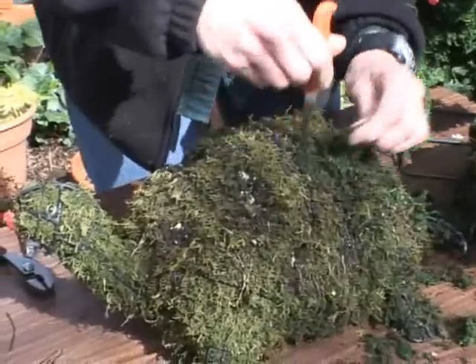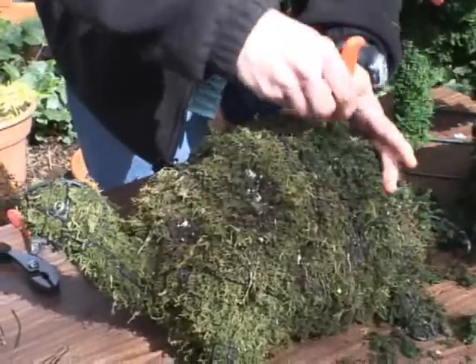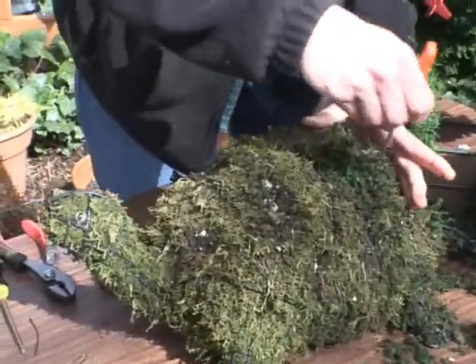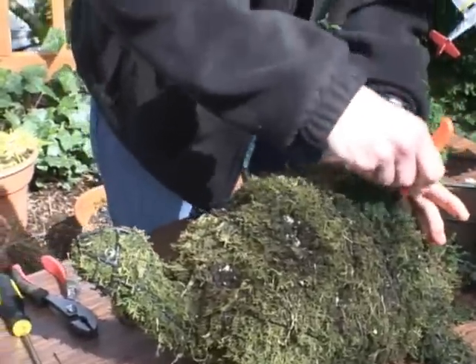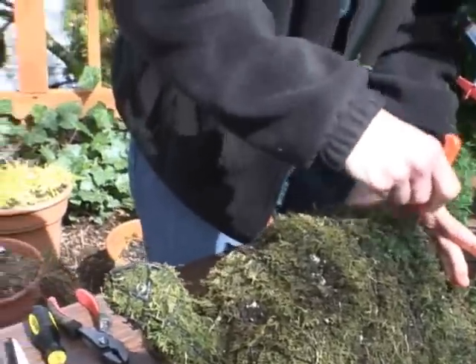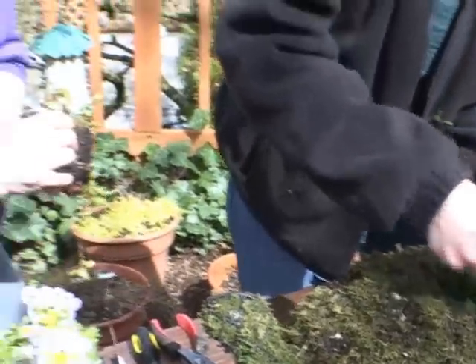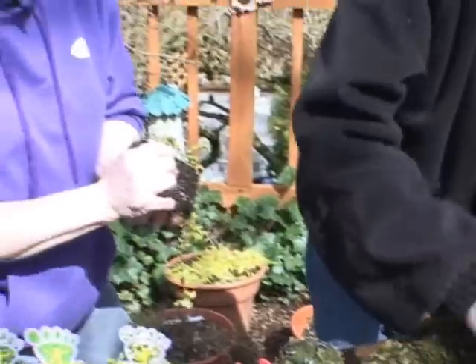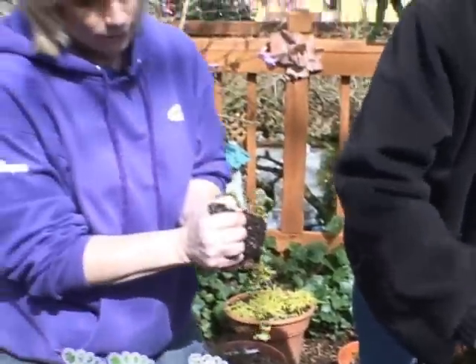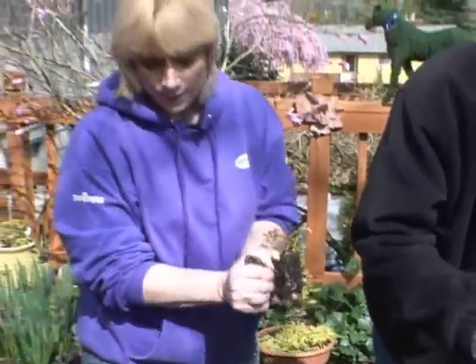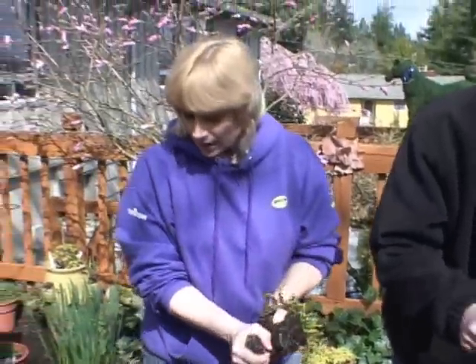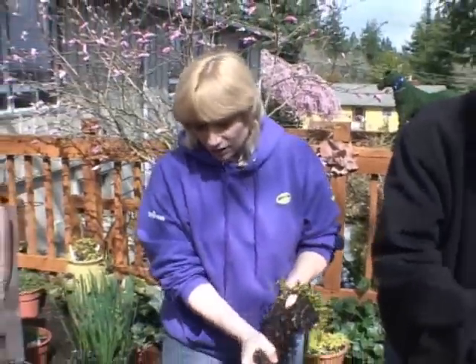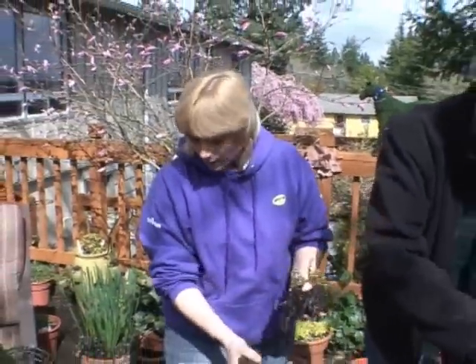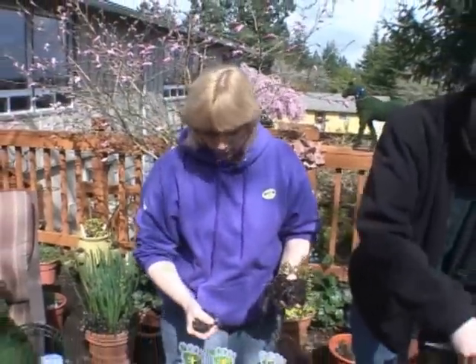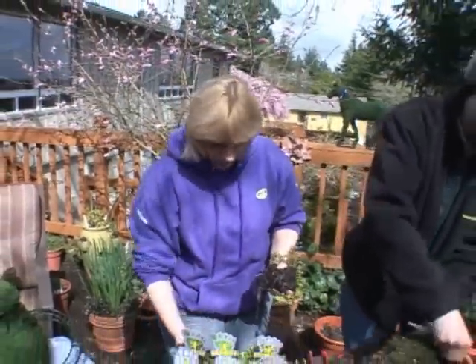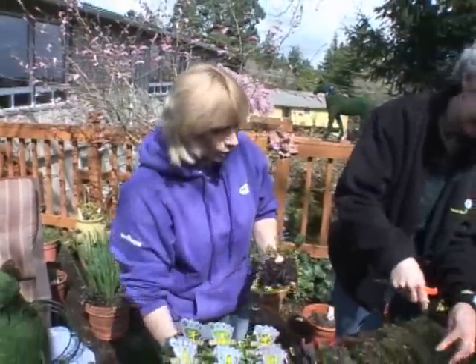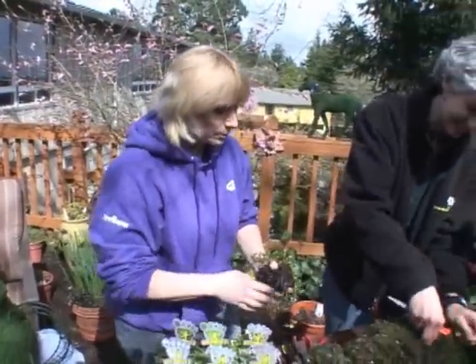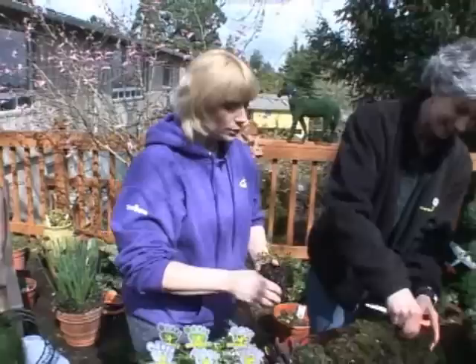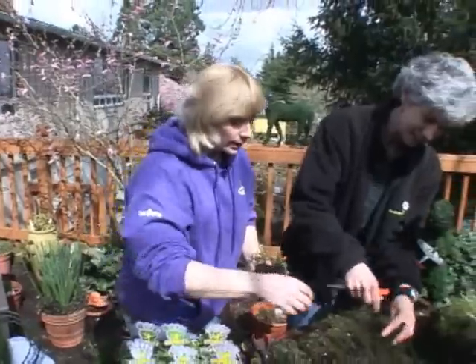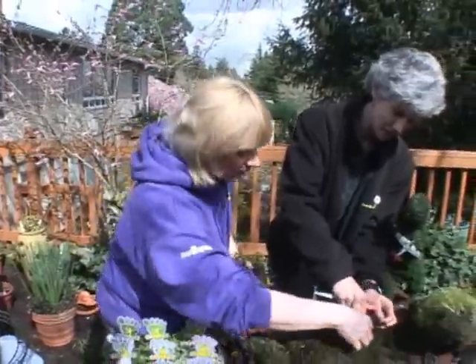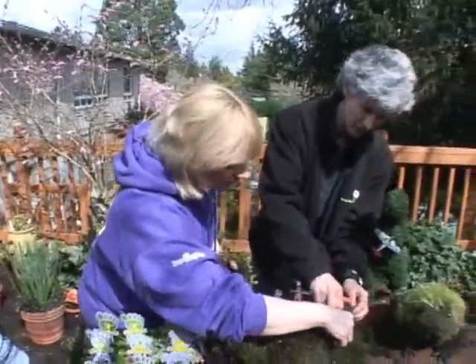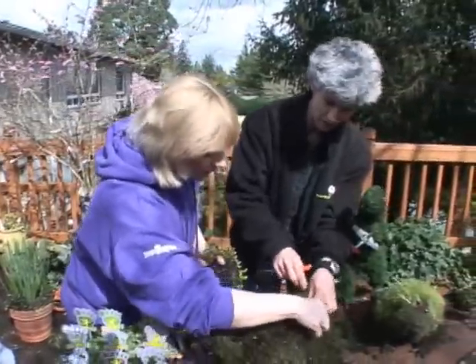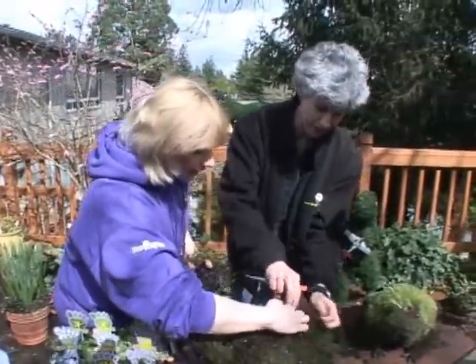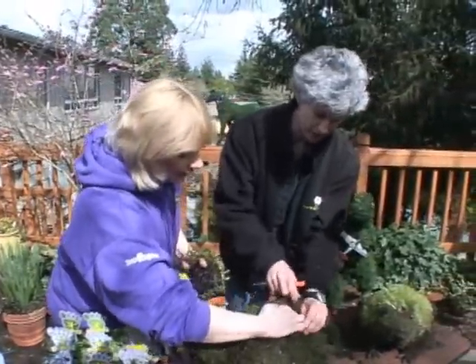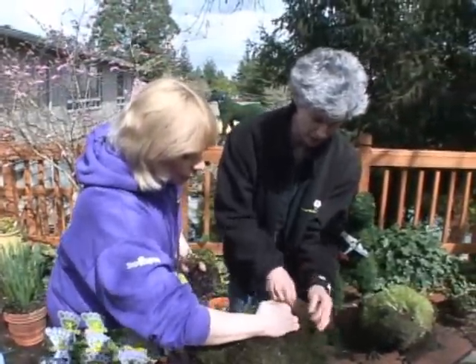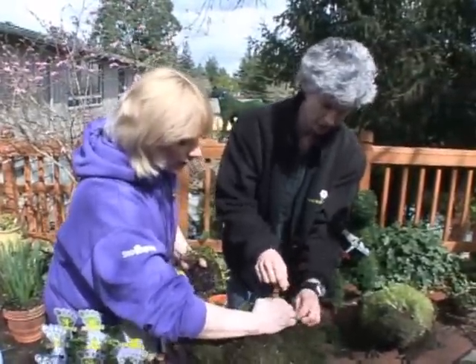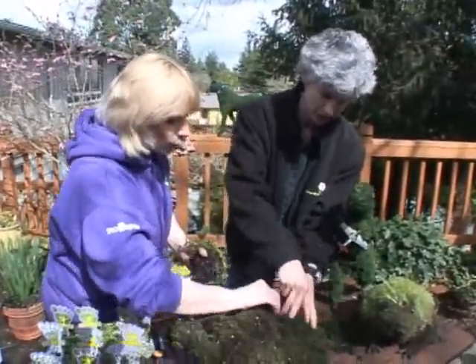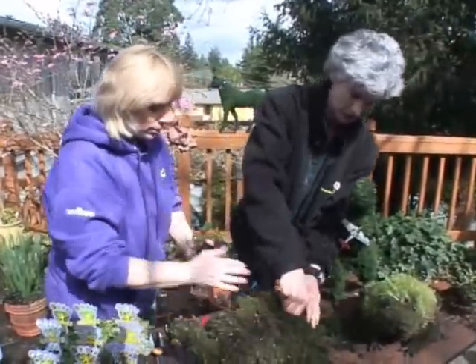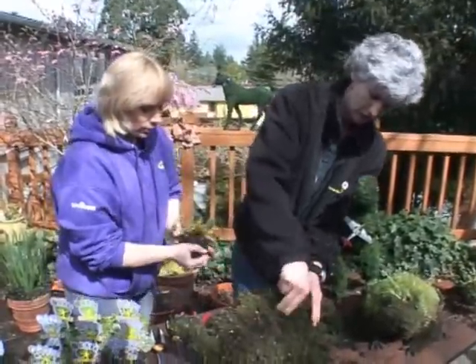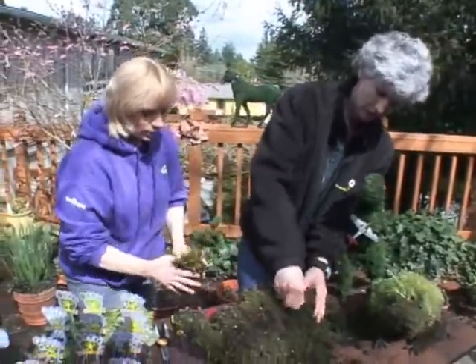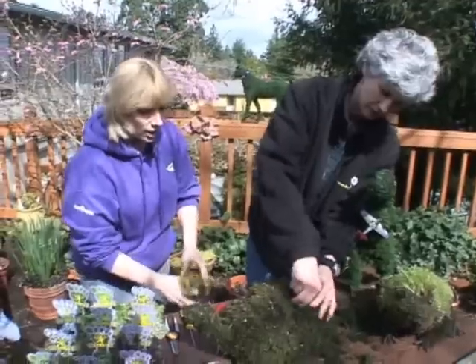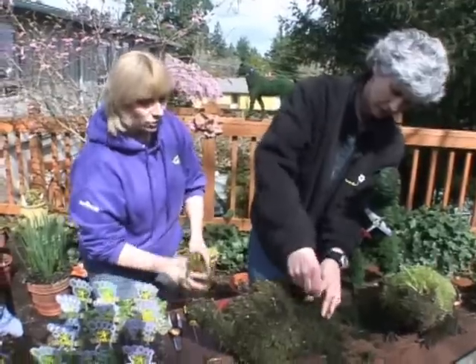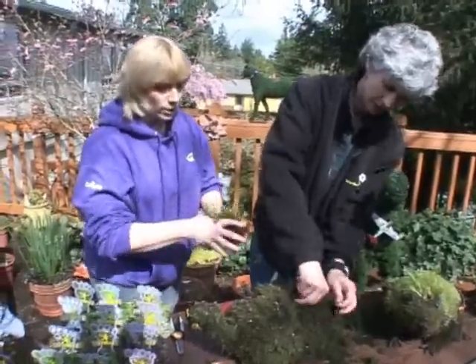What's really nice about the Steppables is you can take about half the root ball off and it'll still be absolutely fine — you won't hurt it a bit by doing that. You'll probably actually stimulate it. And once you have that hole, you can really shake off a bunch of the soil.